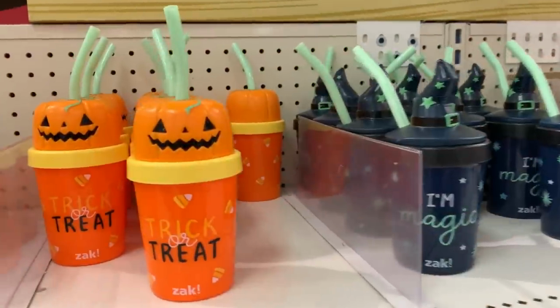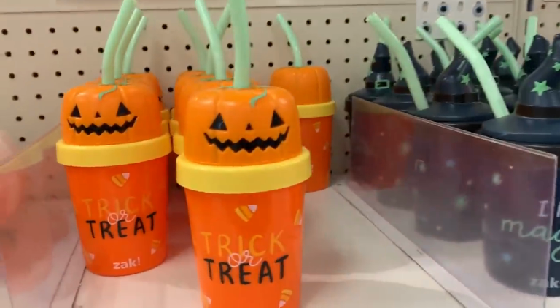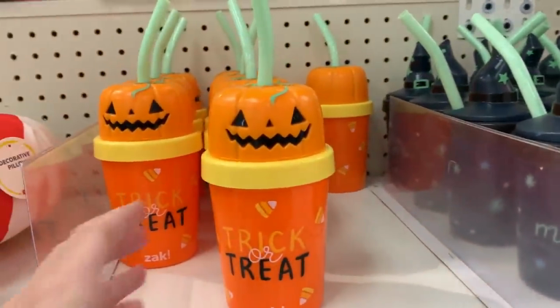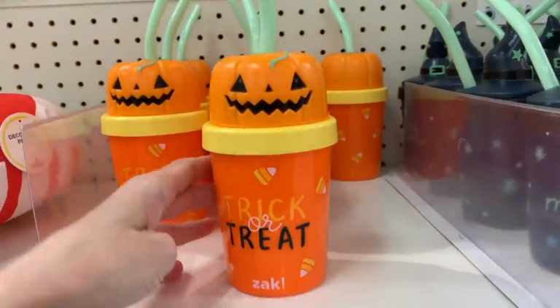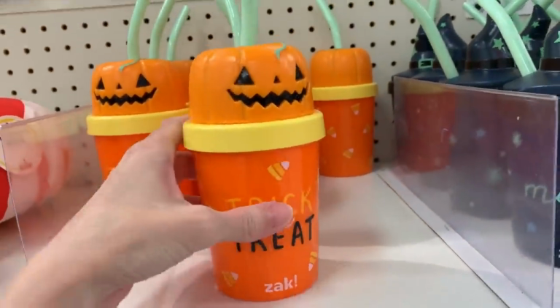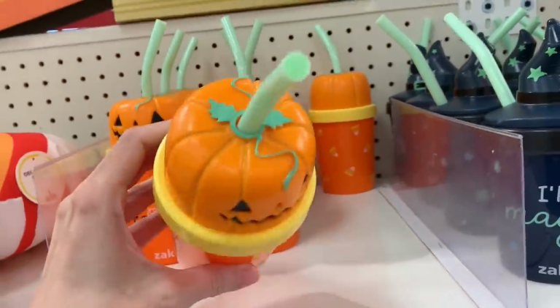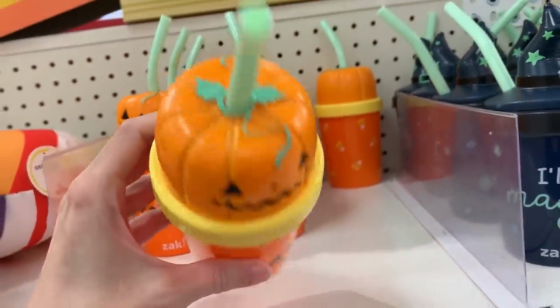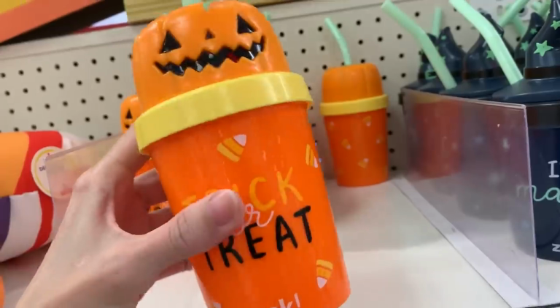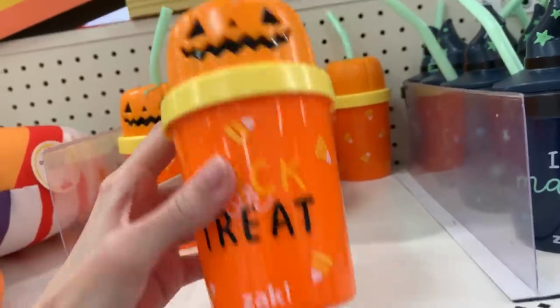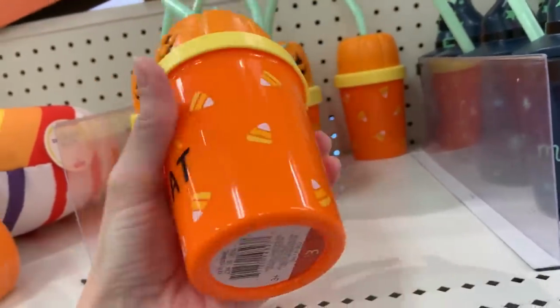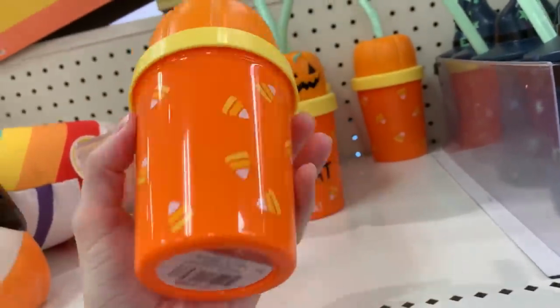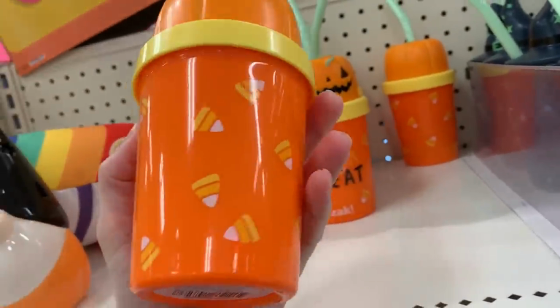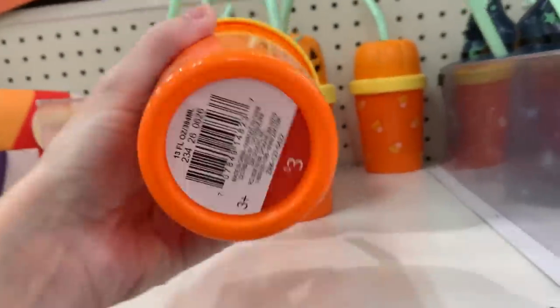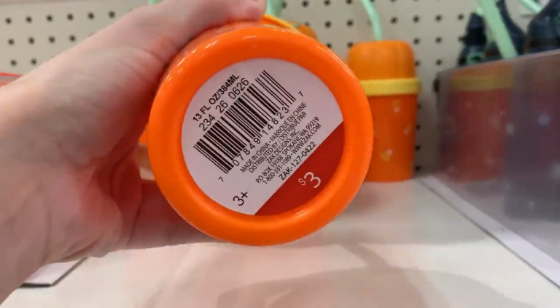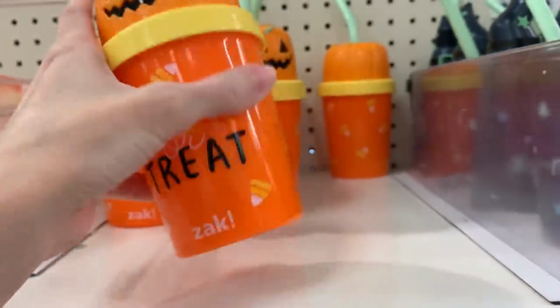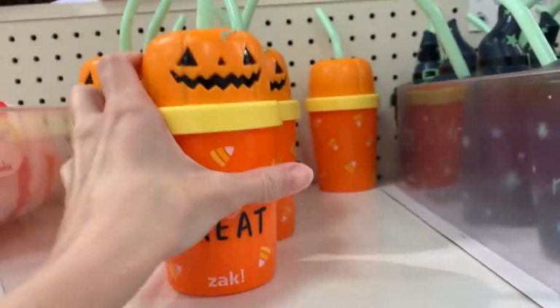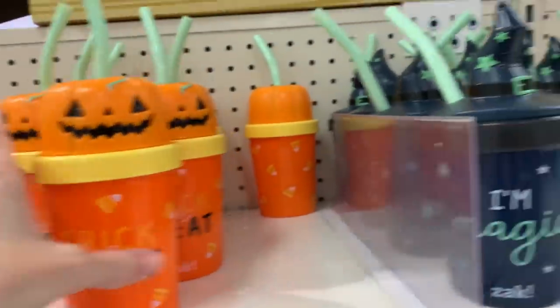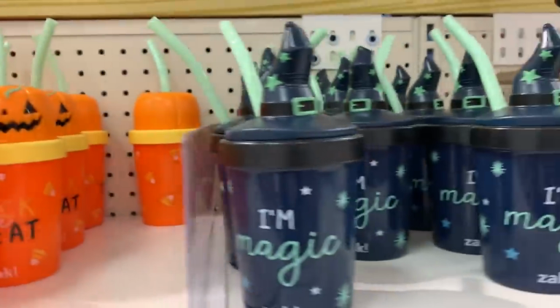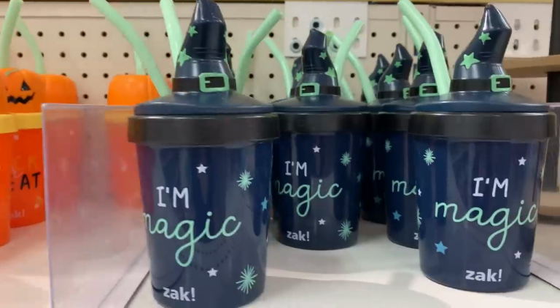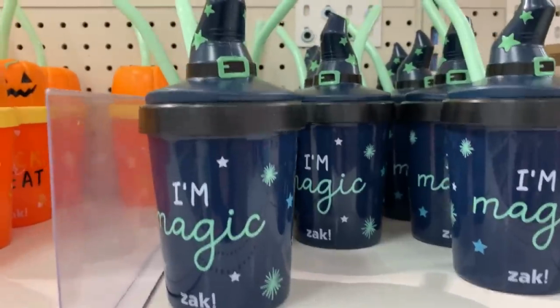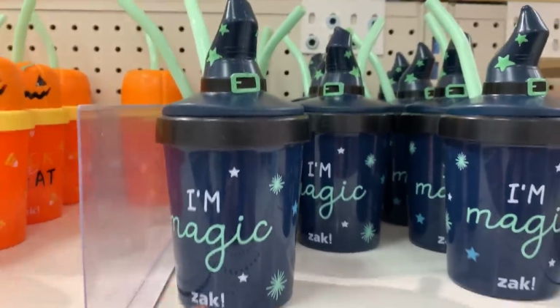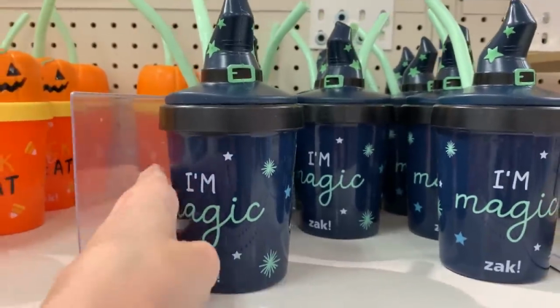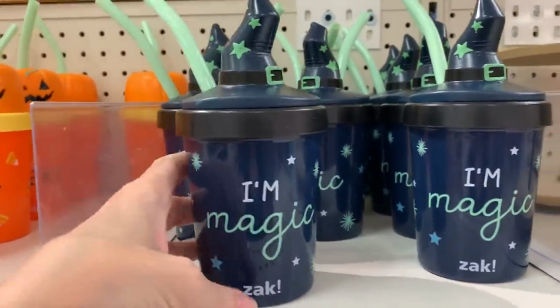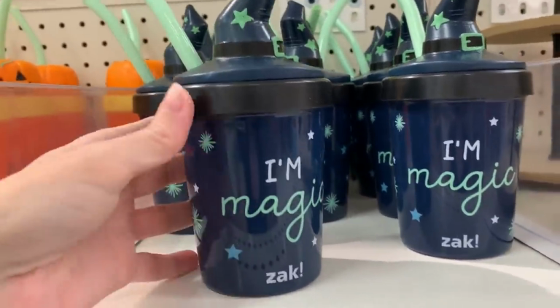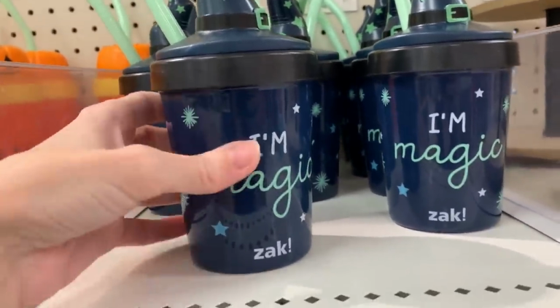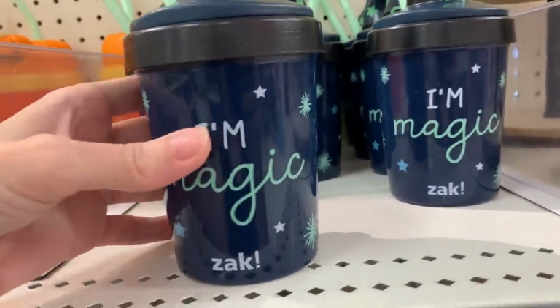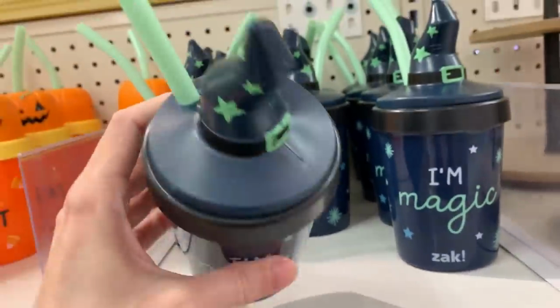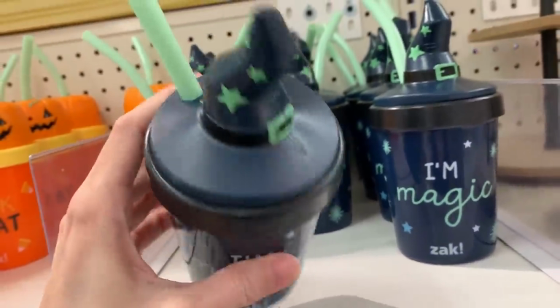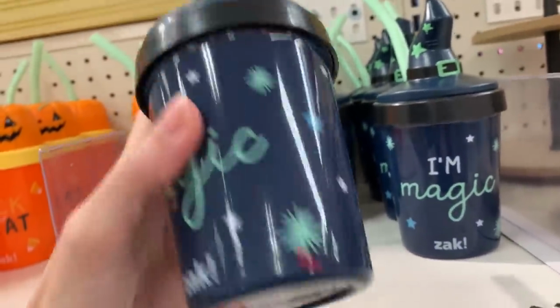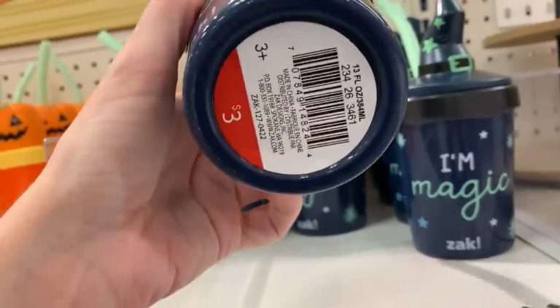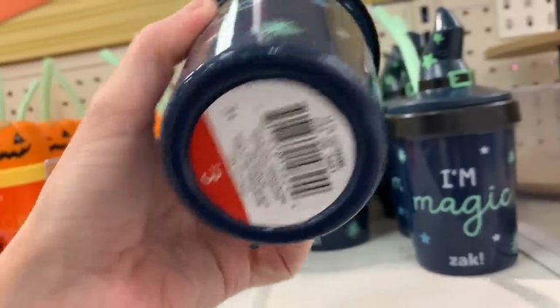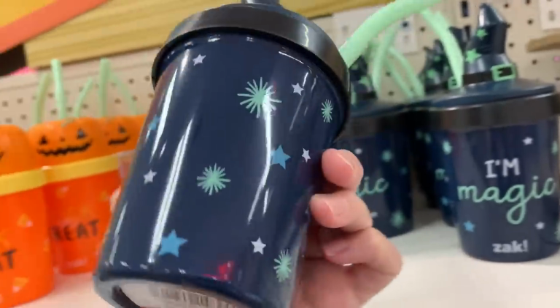These are Halloween themed kids cups. One is a jack-o'-lantern design and the other has a witch hat. They're both three dollars.